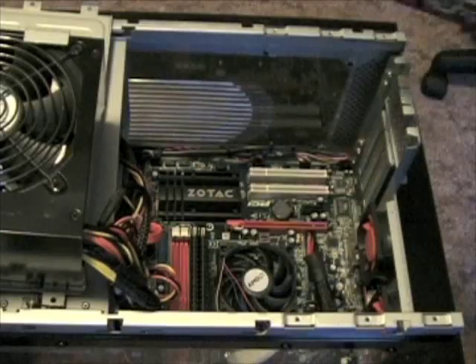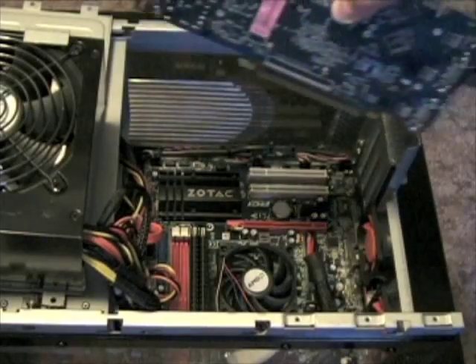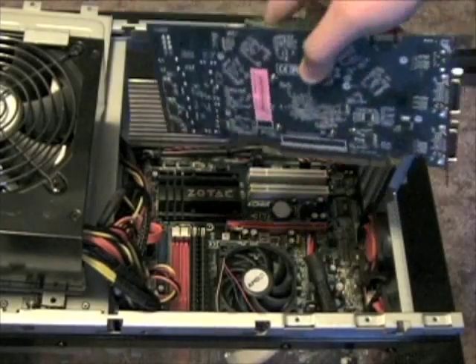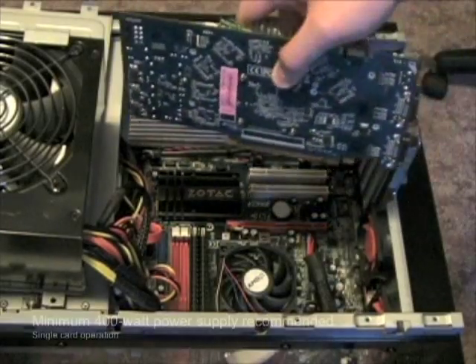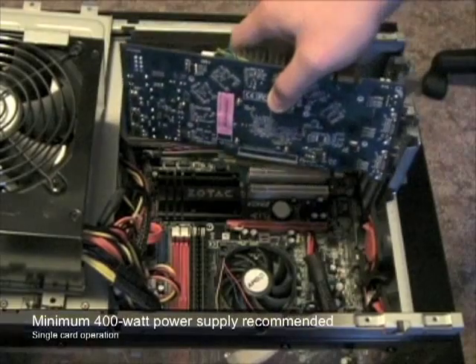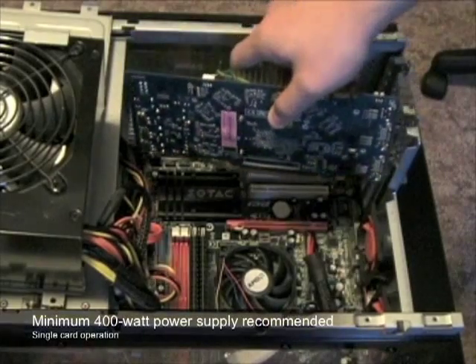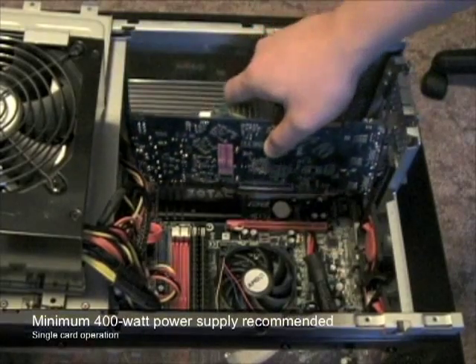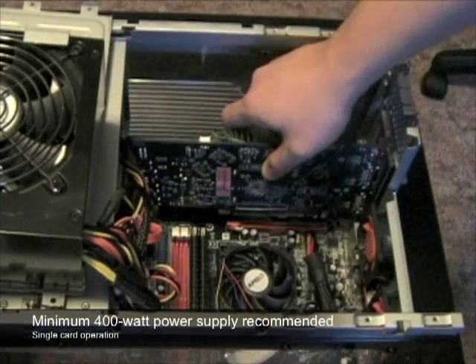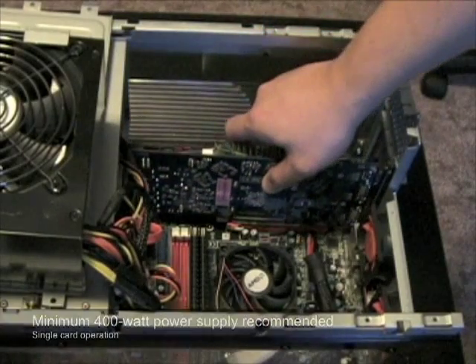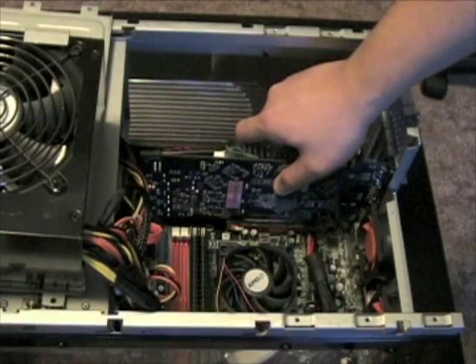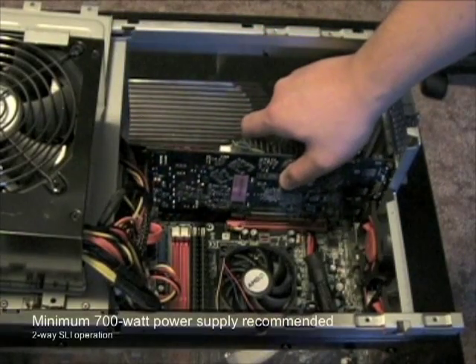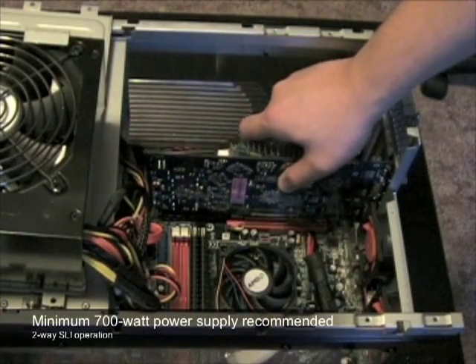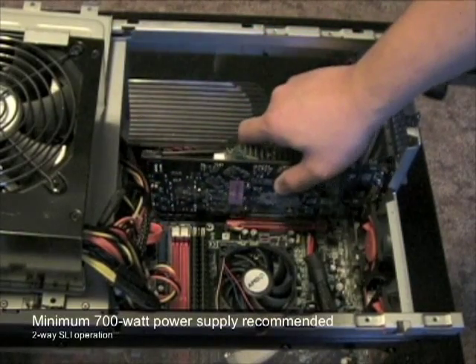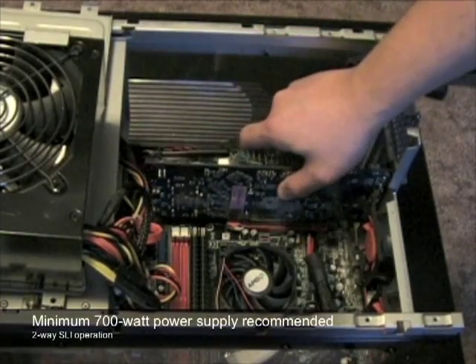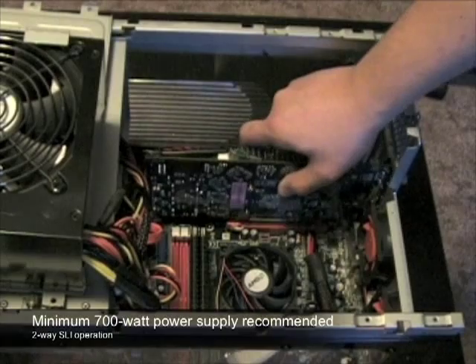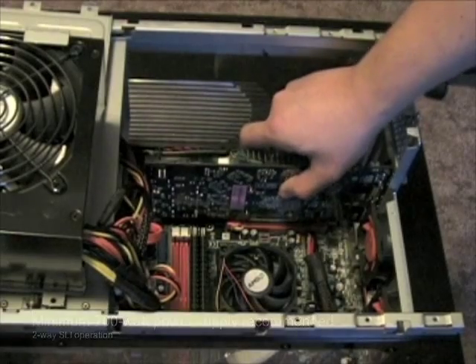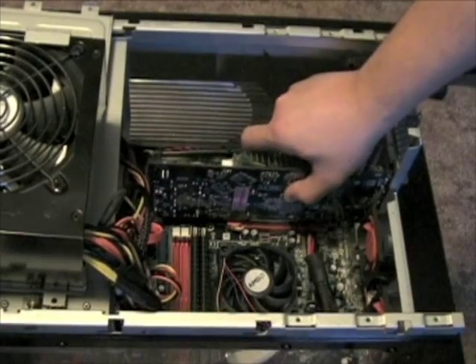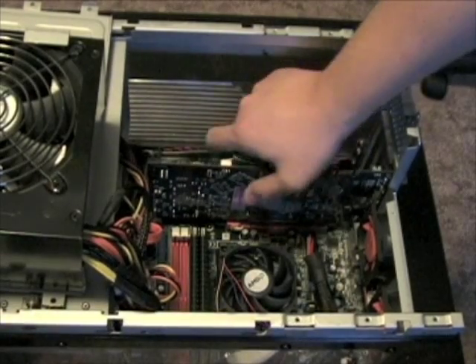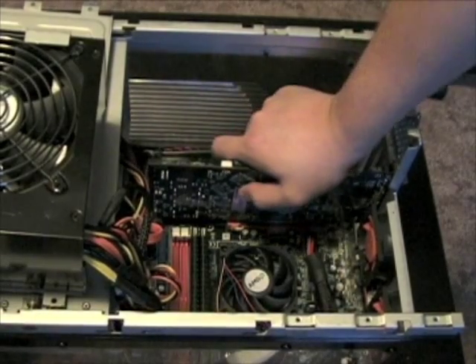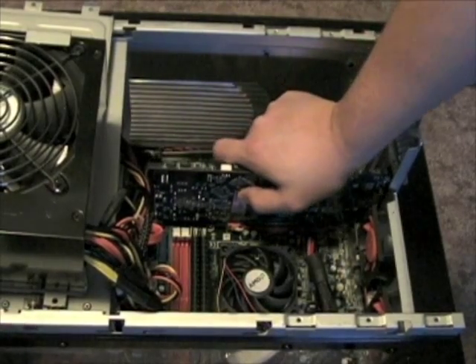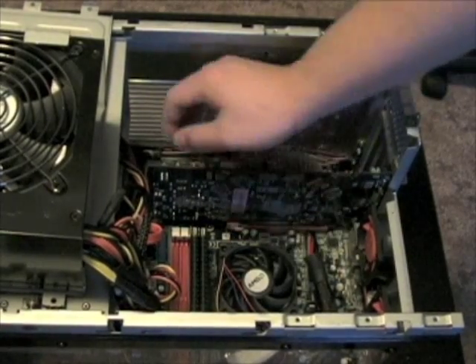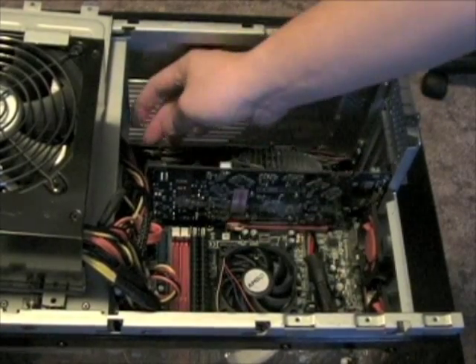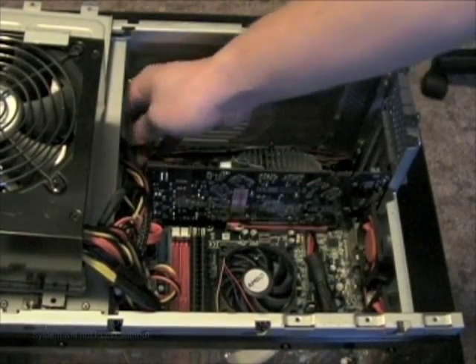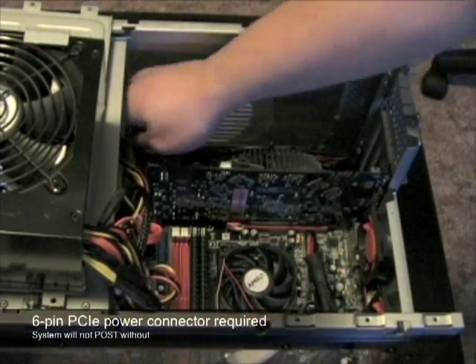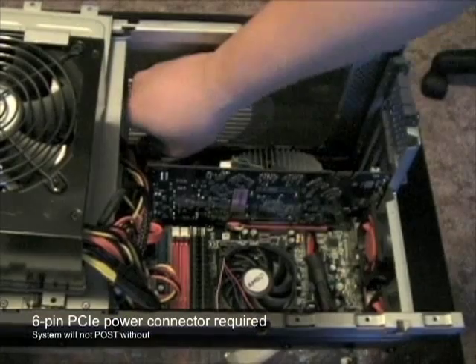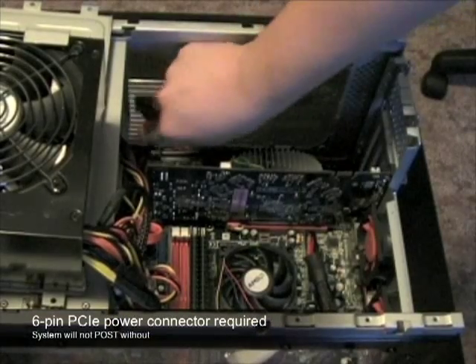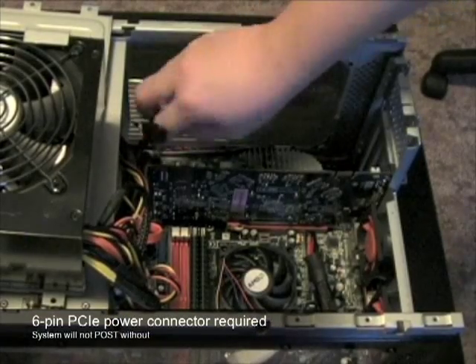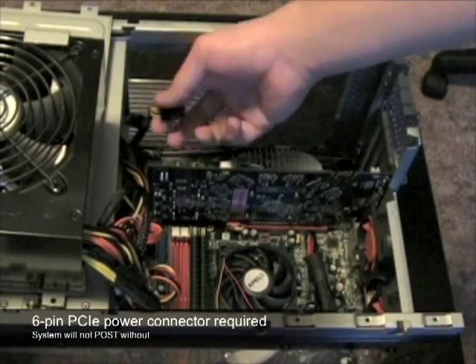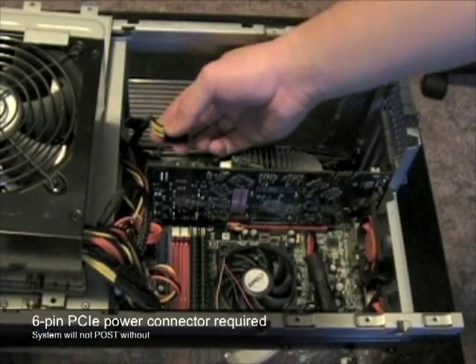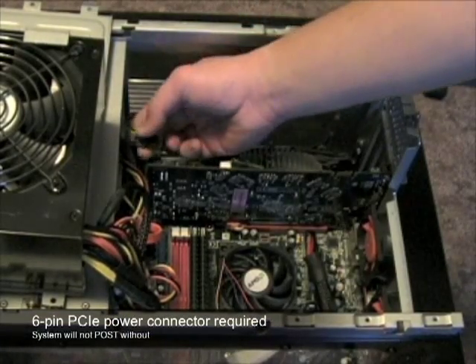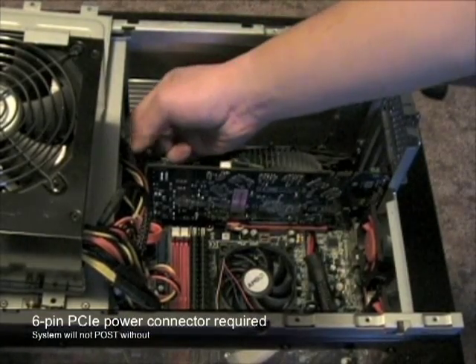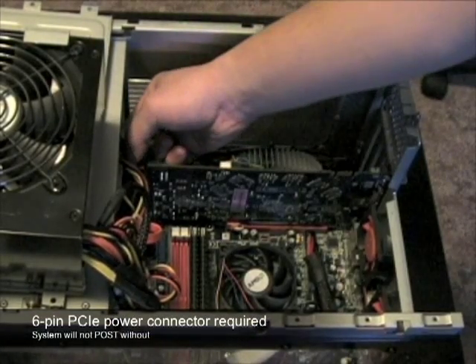Zotac recommends a minimum 400W power supply for single card operation, and a 700W power supply for SLI operation with the GeForce 9800GT Synergy Edition. The card does require the PCI Express power connector to be connected, or the system will not post.